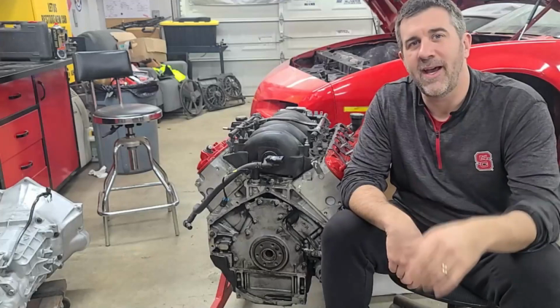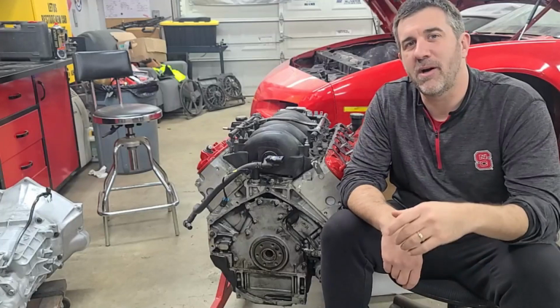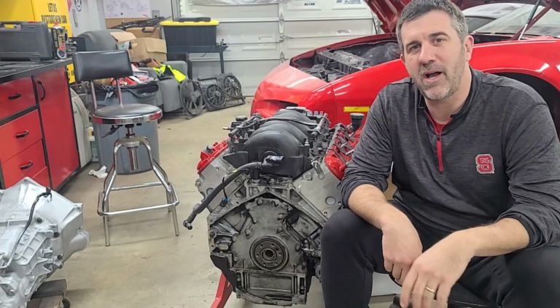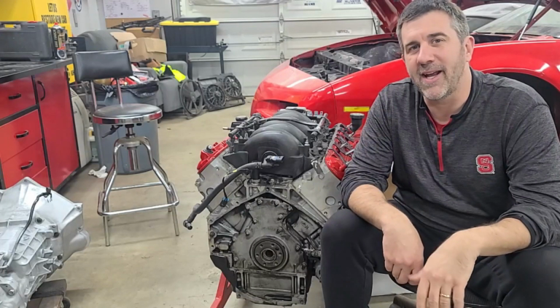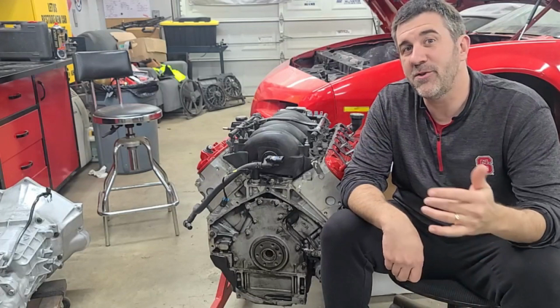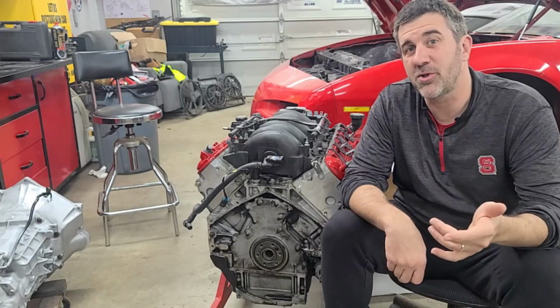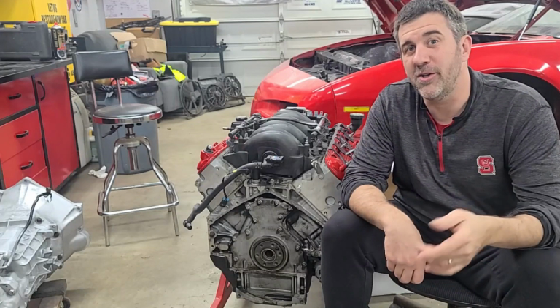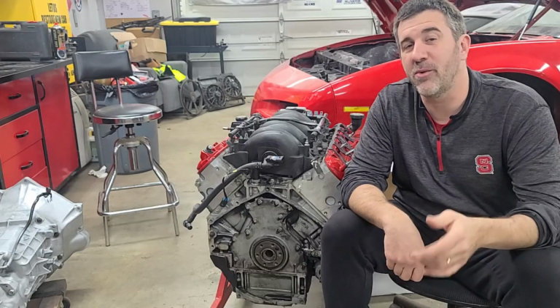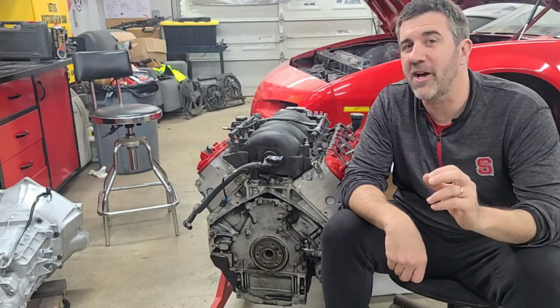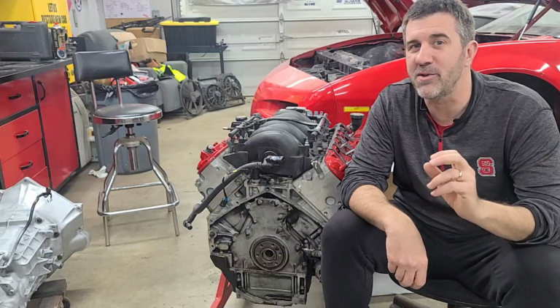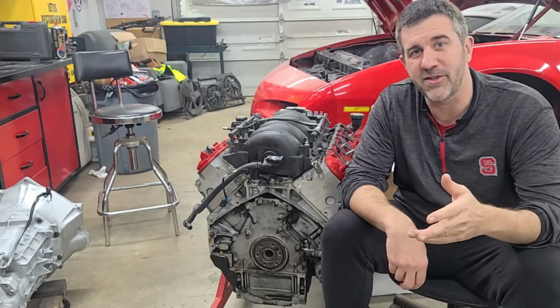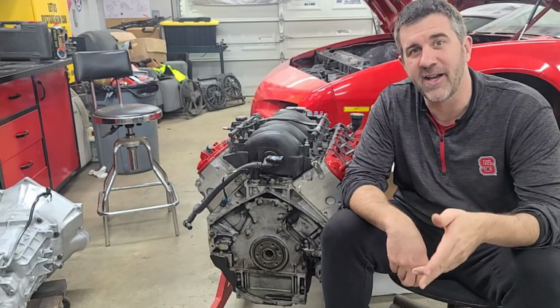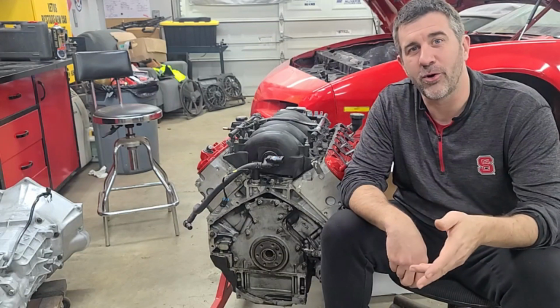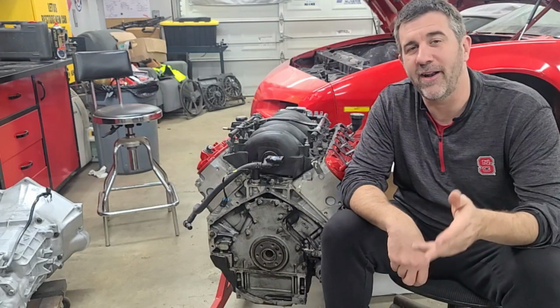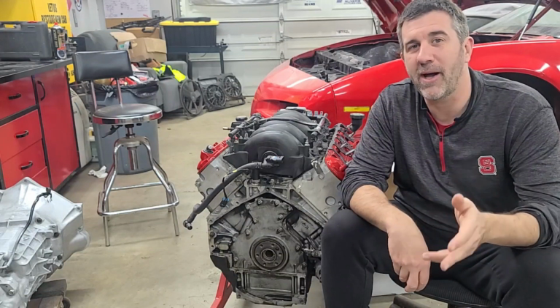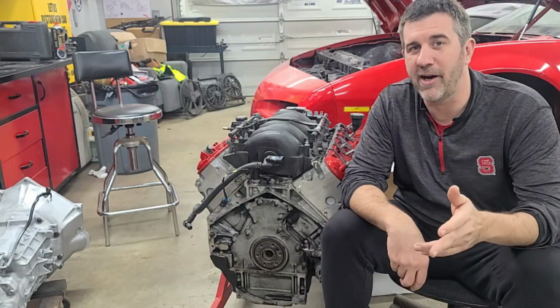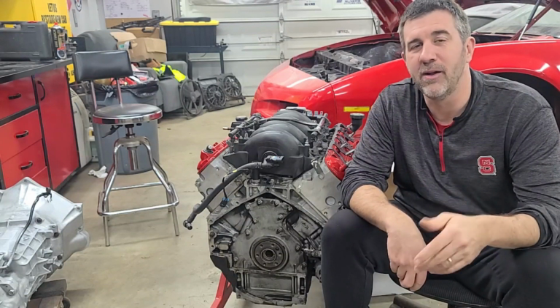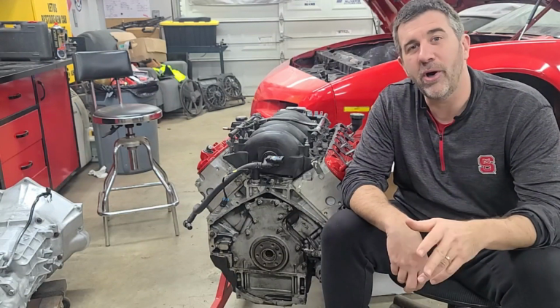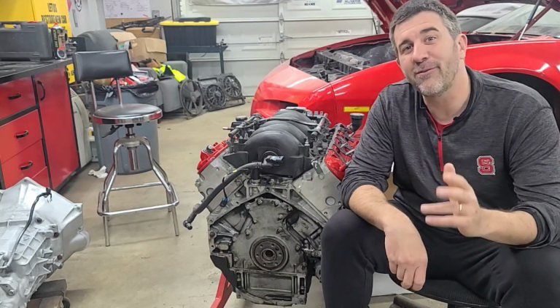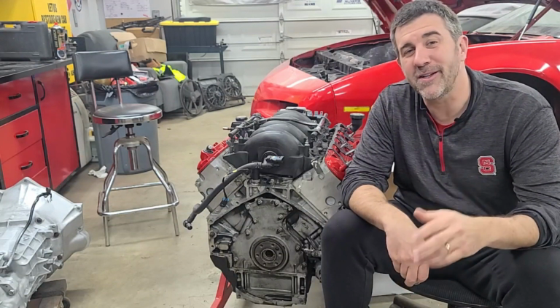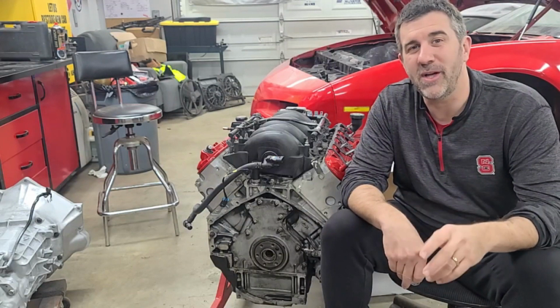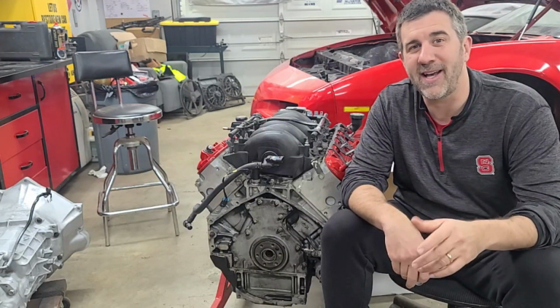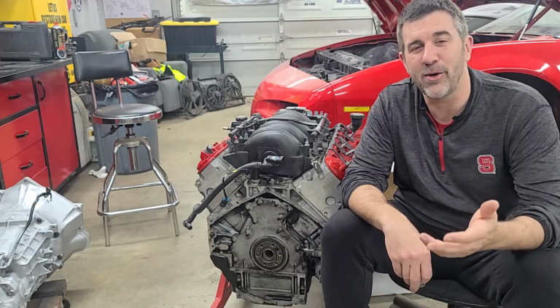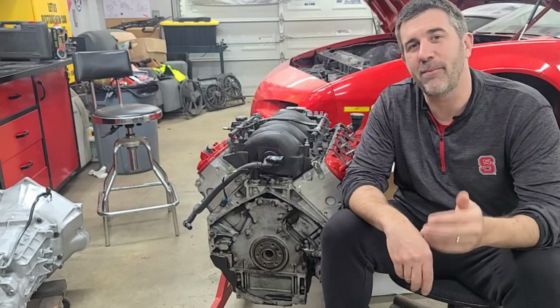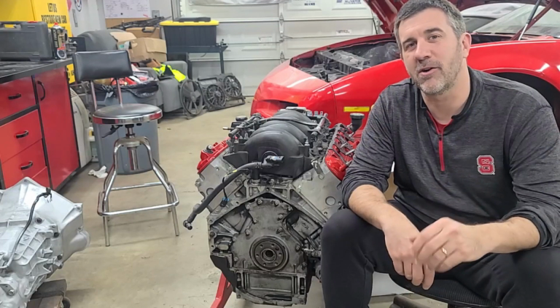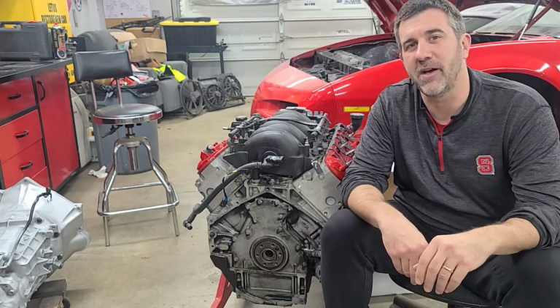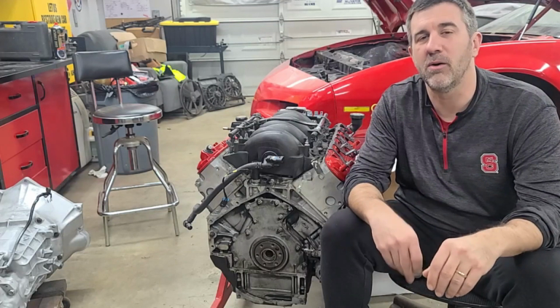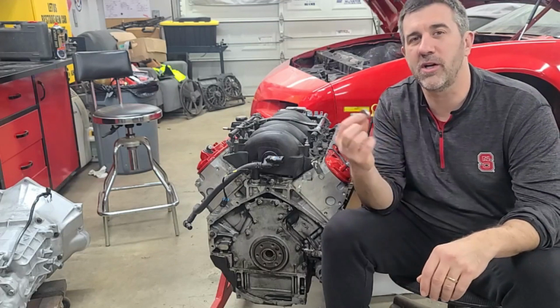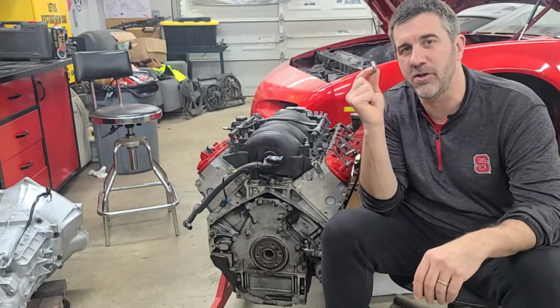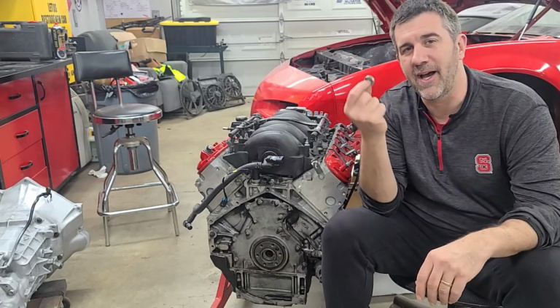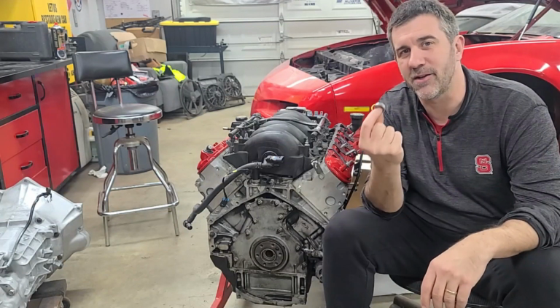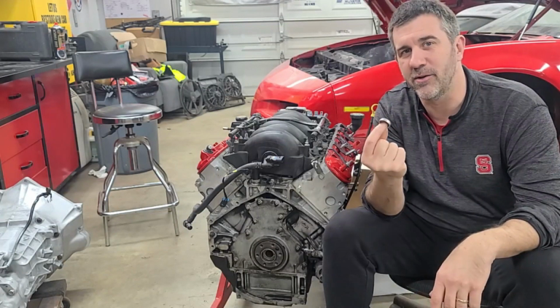Hey, it's Brian with The Midnight Mechanic. If you saw our short, you saw that we were trying to use the bread trick in order to get our pilot bearing out. But unfortunately, we knocked the oil cap out of our crankshaft. We're going to show you how to install the new one.